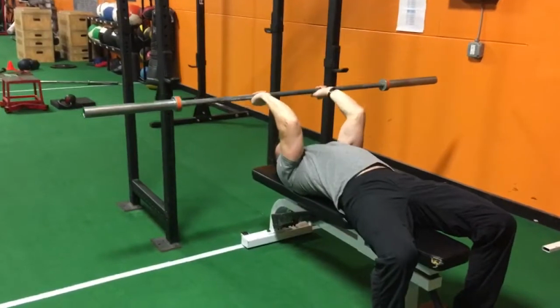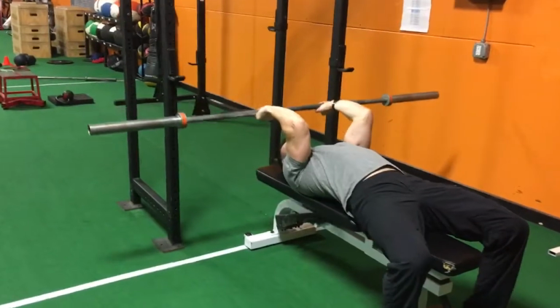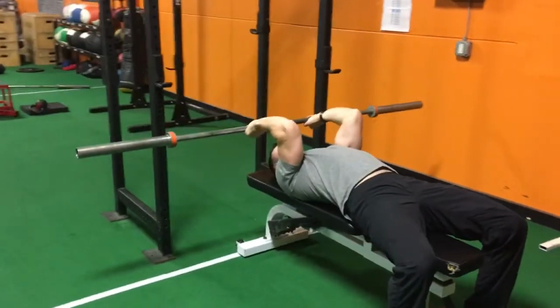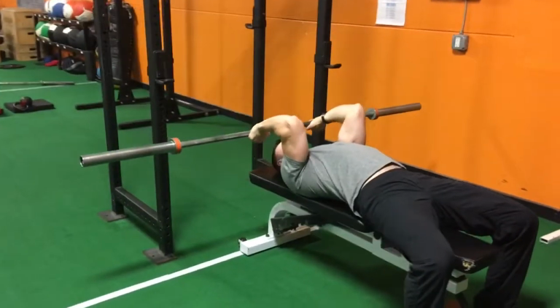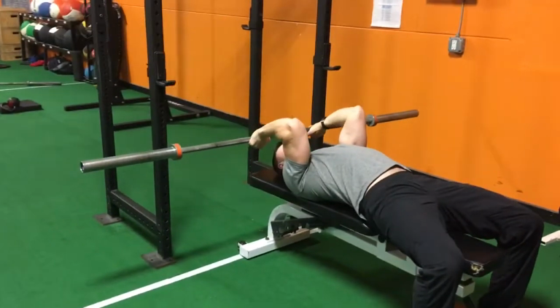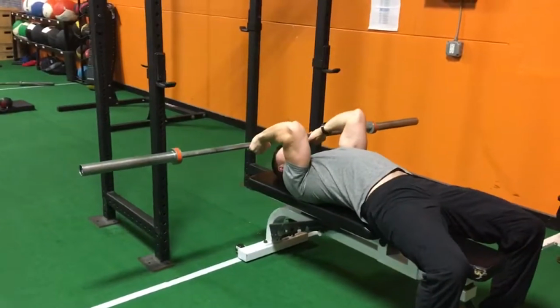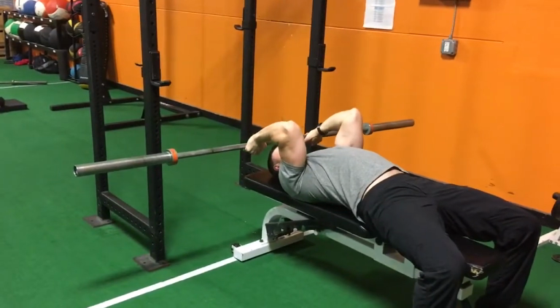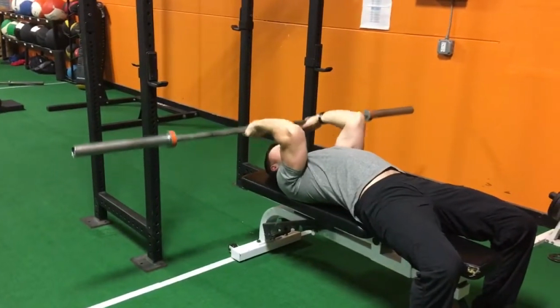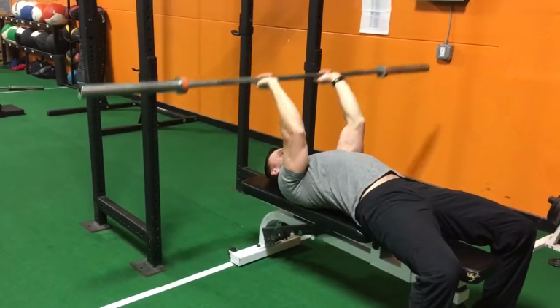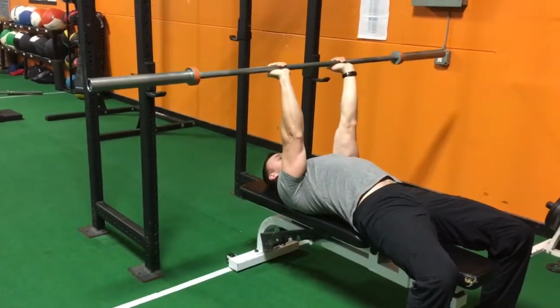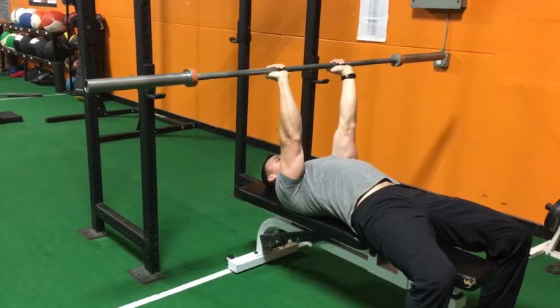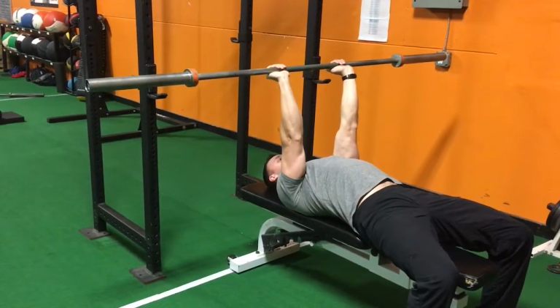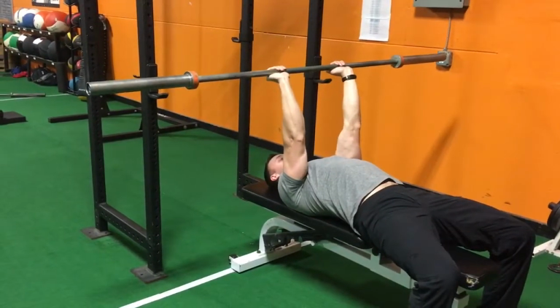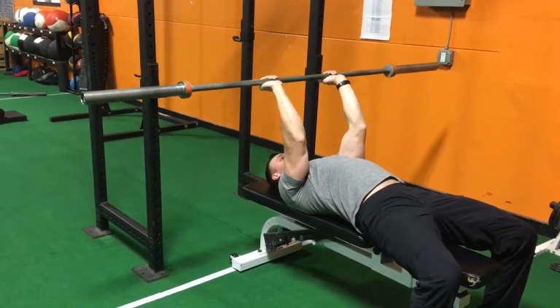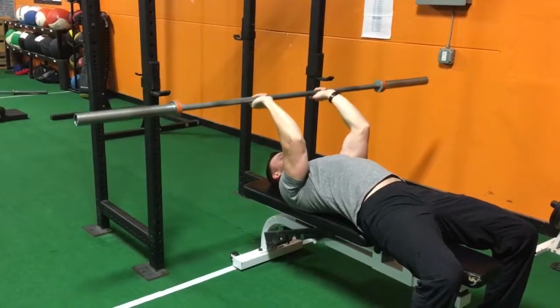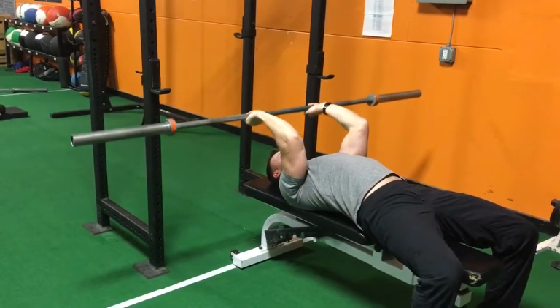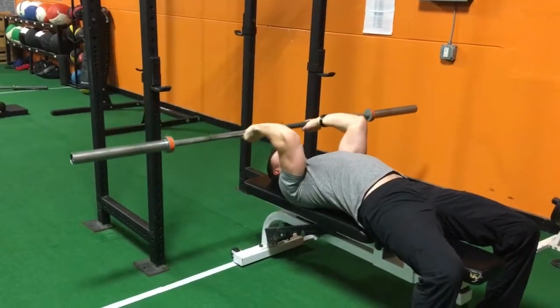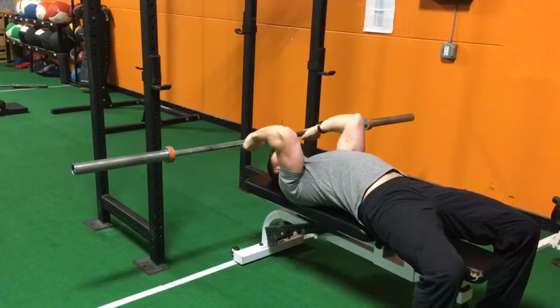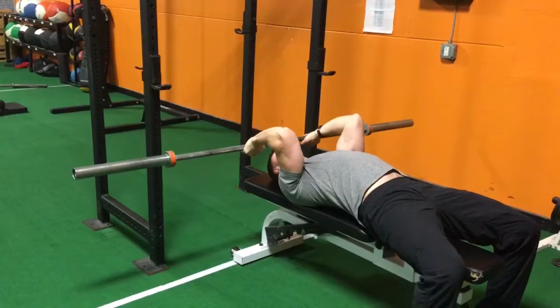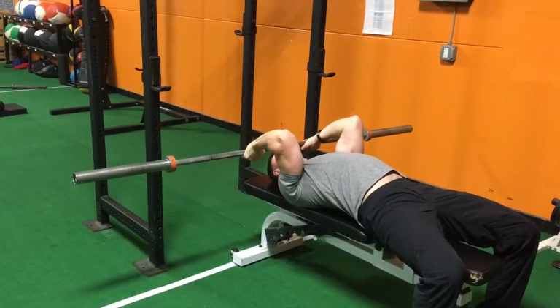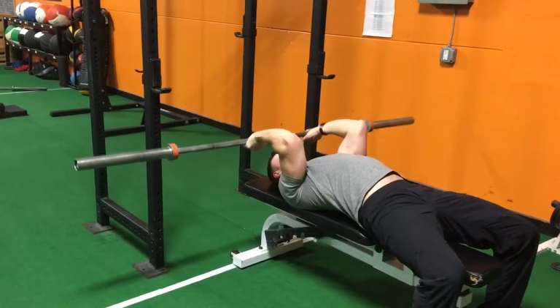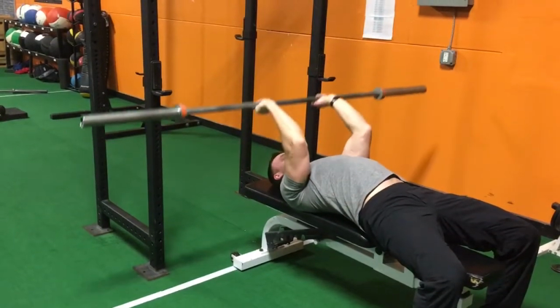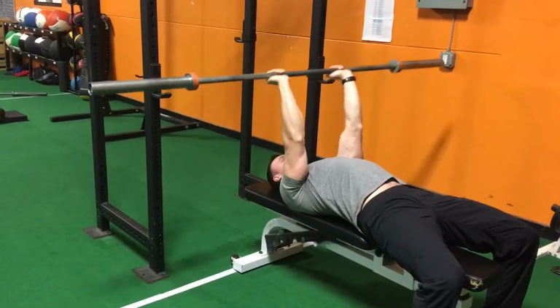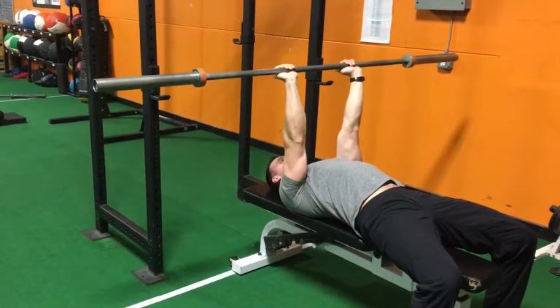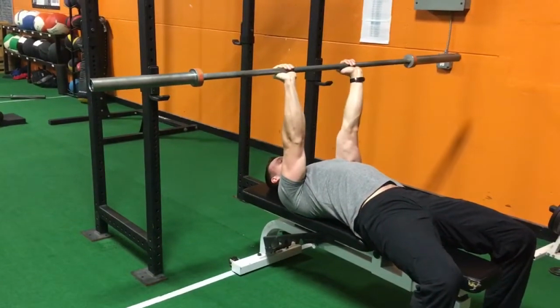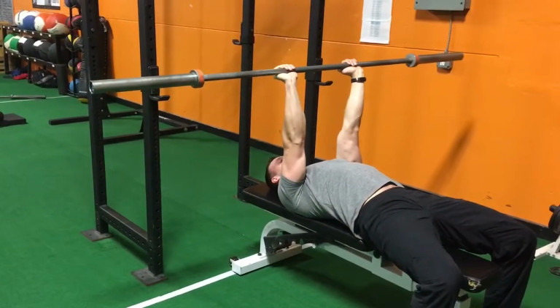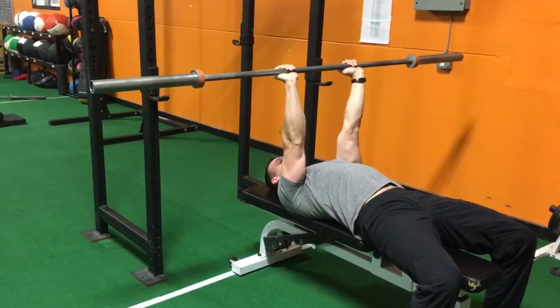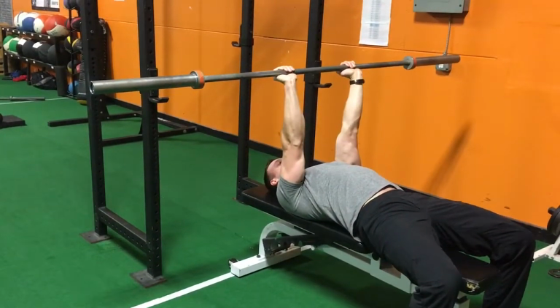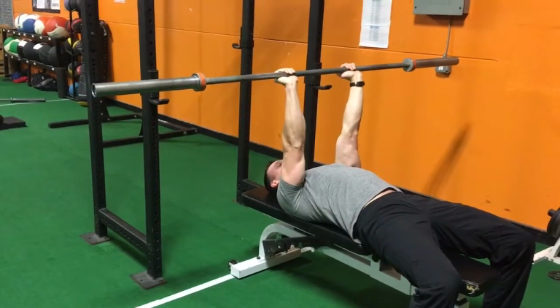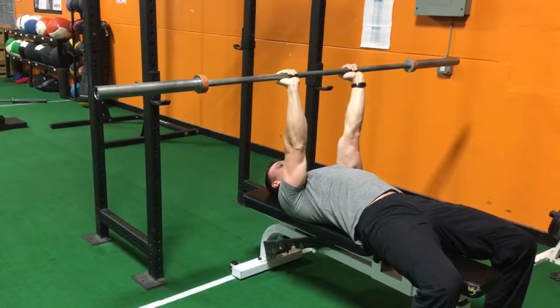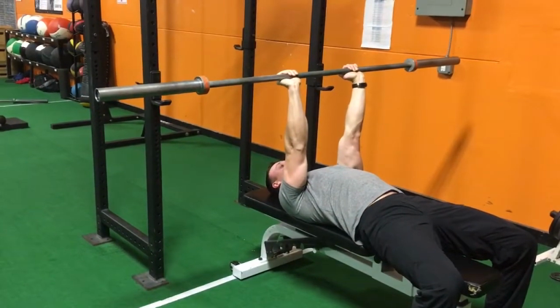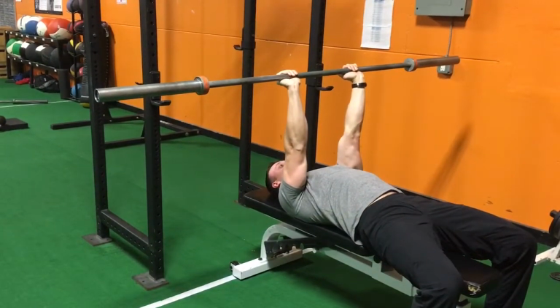Bring the barbell down to your forehead and press back up. Extend your elbows and squeeze your triceps at the top.